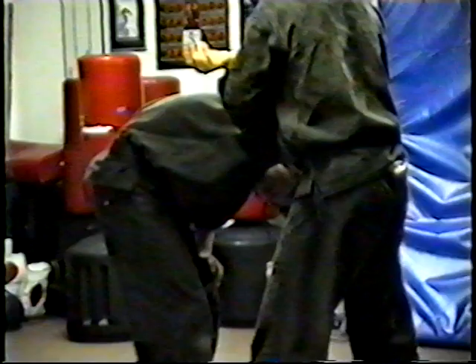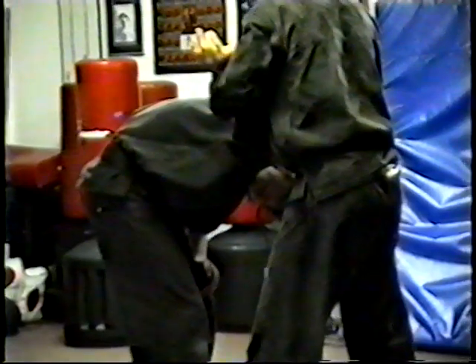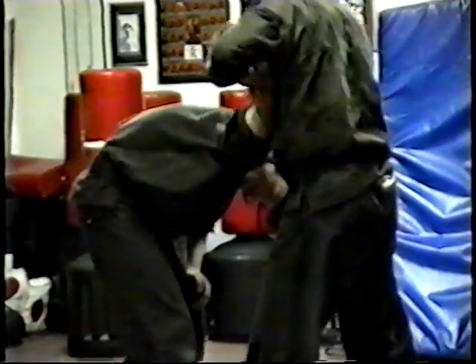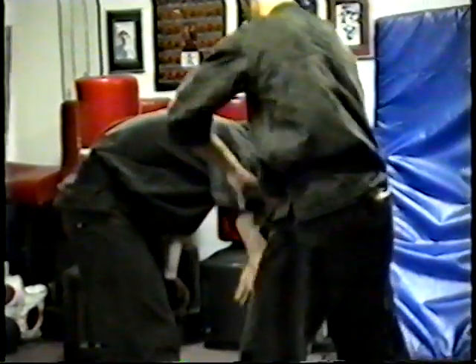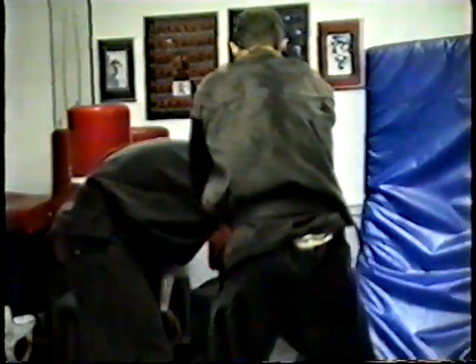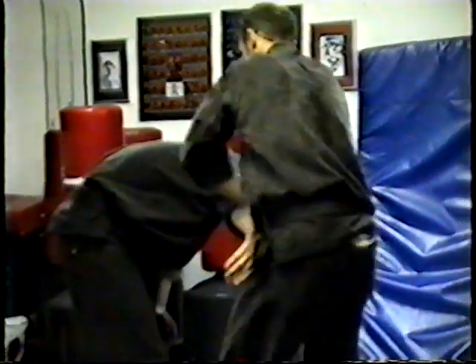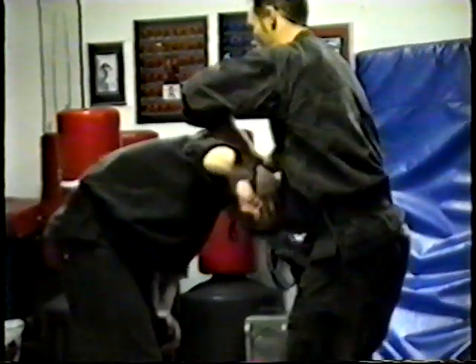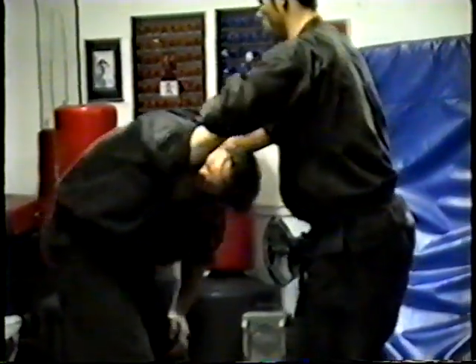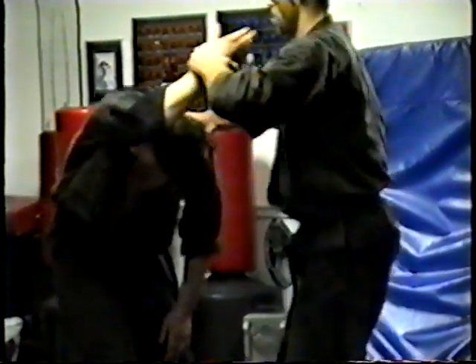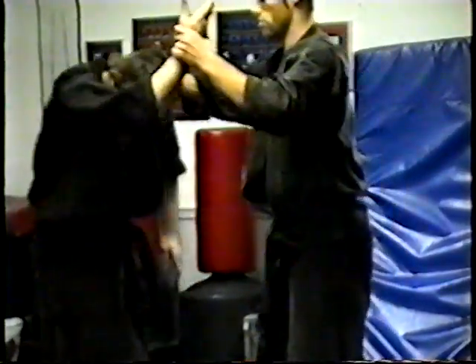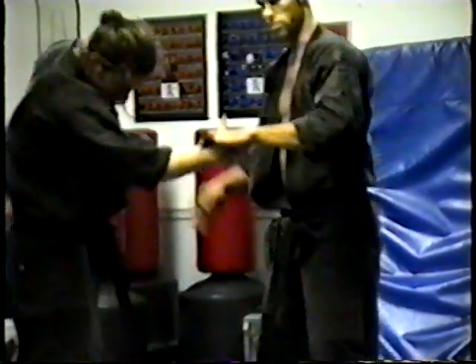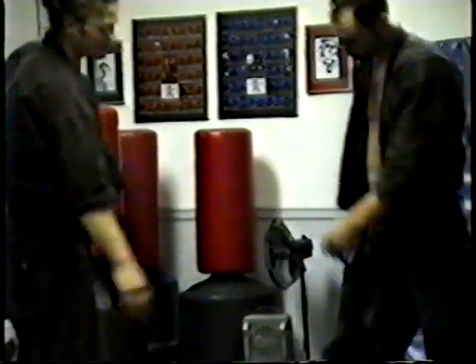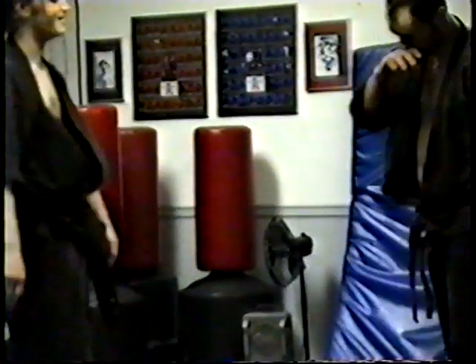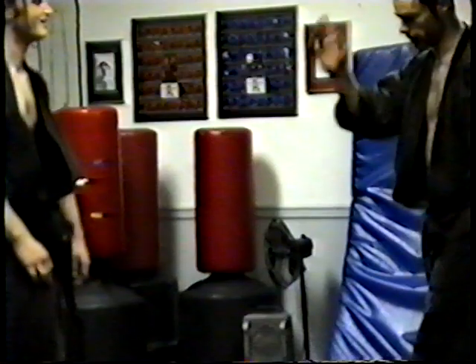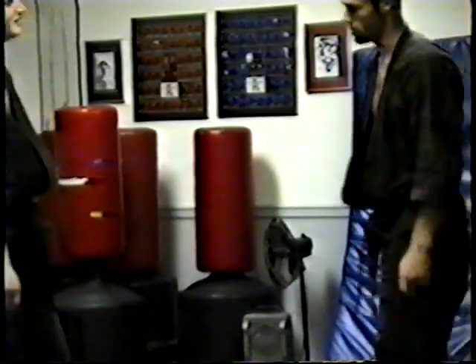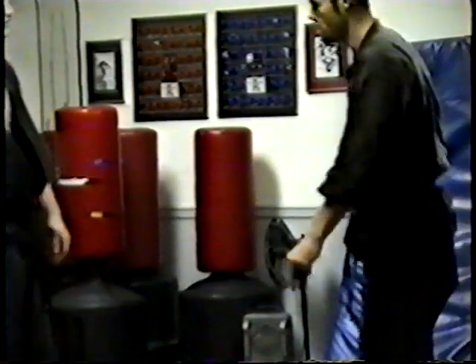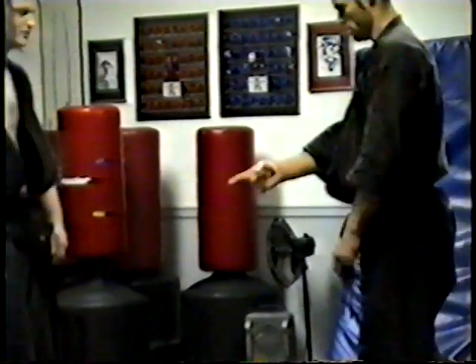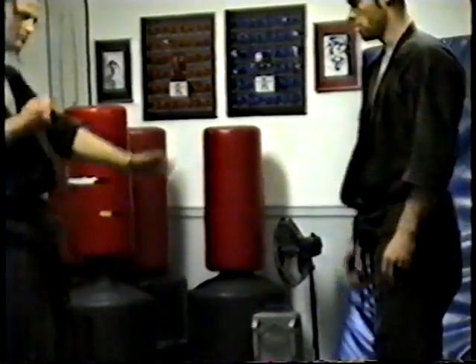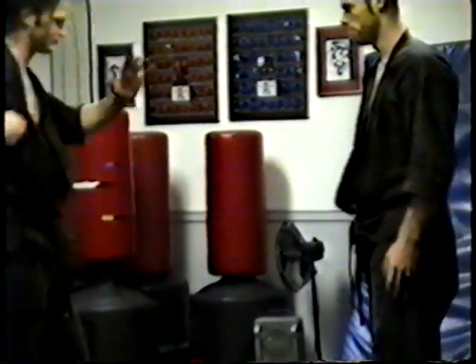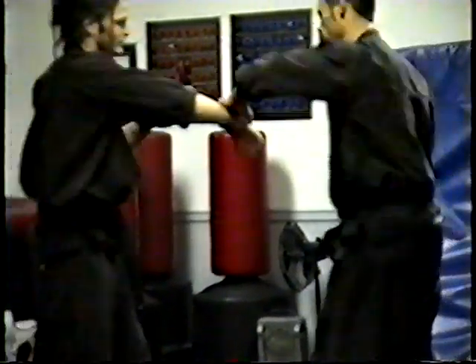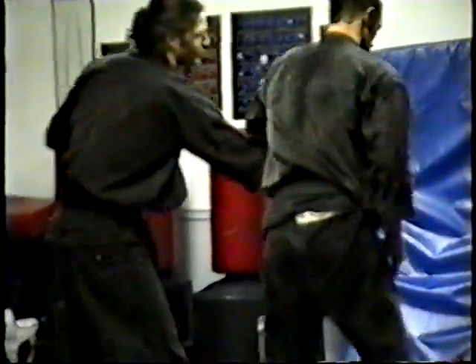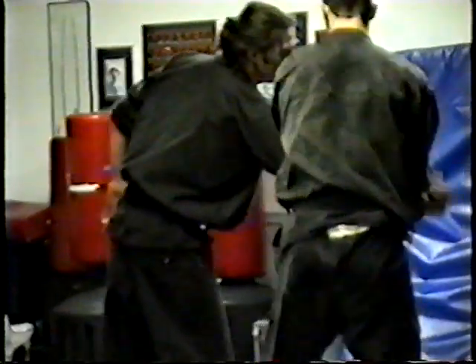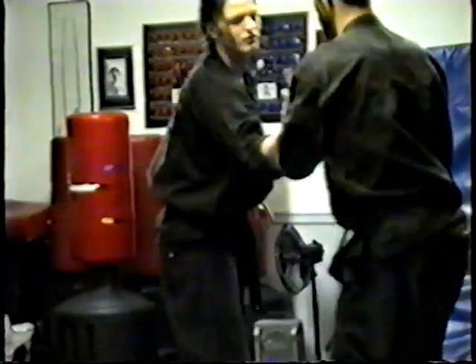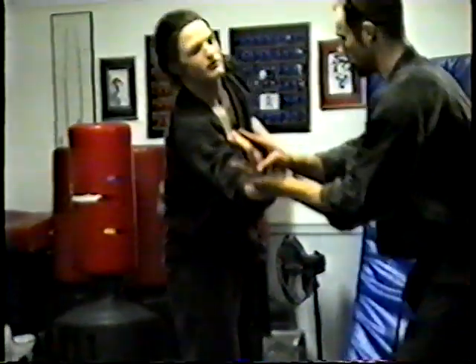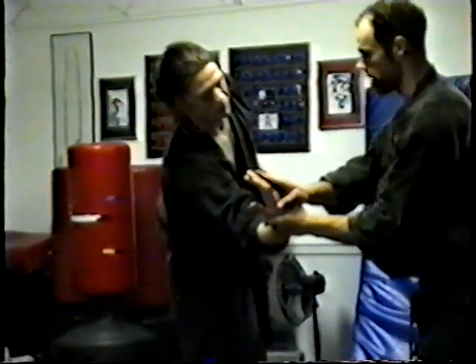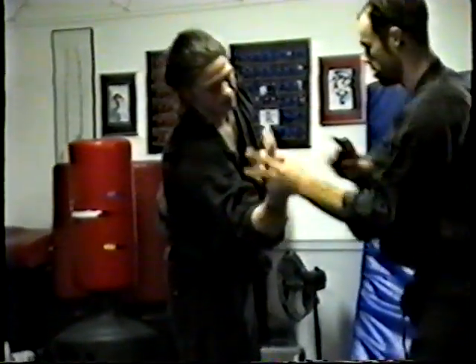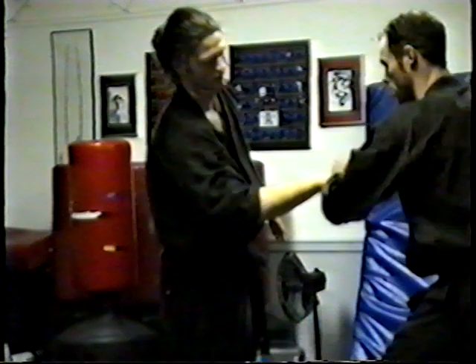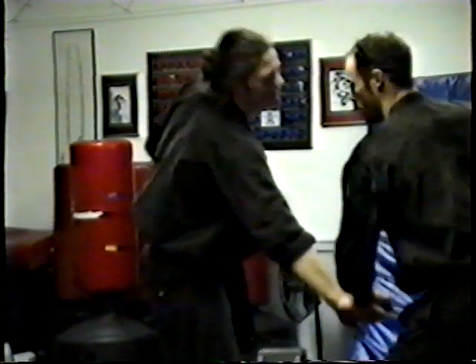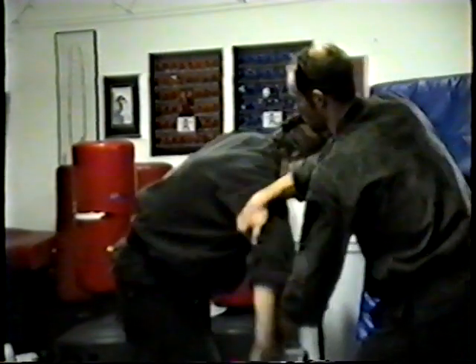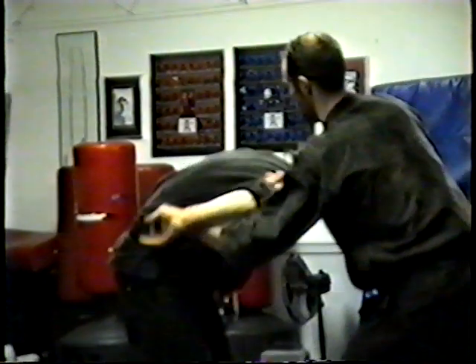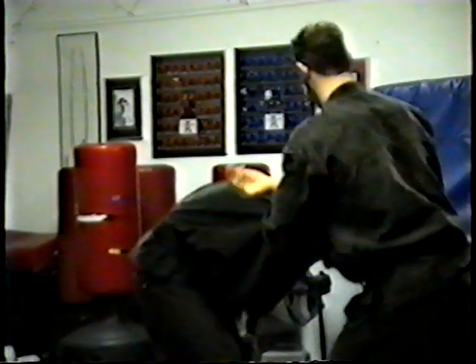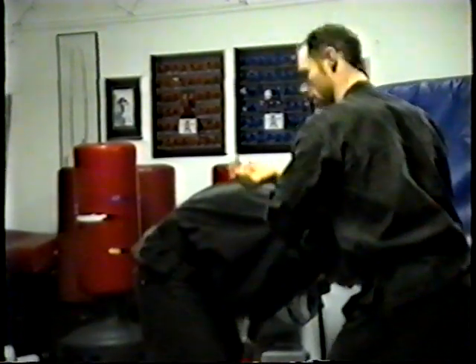We're going to pass him through now. As we pass him through — excuse me, show that again, because I'm sloppy. In, same side, pass him through, lock it in.